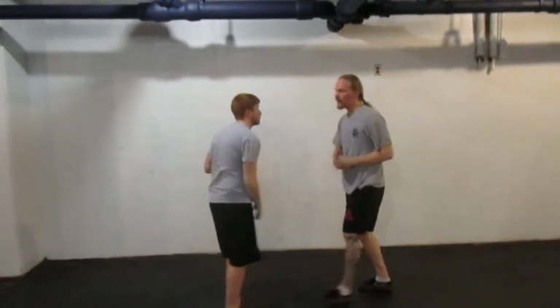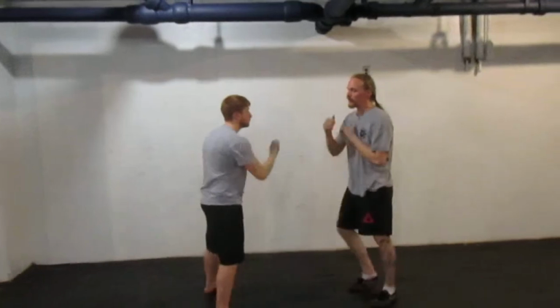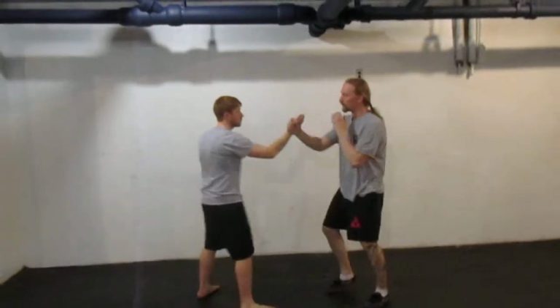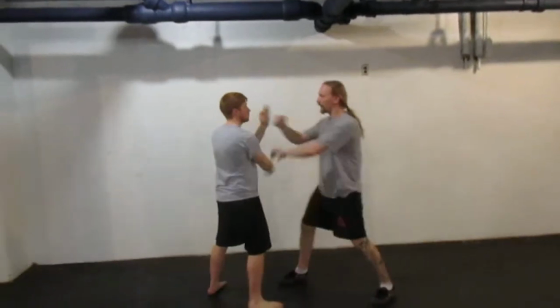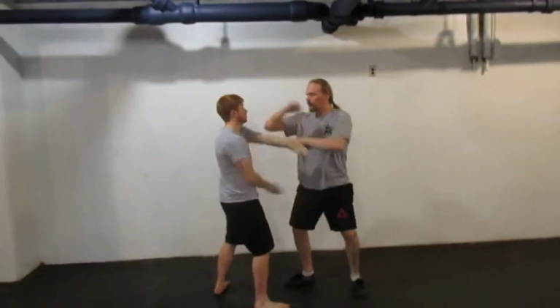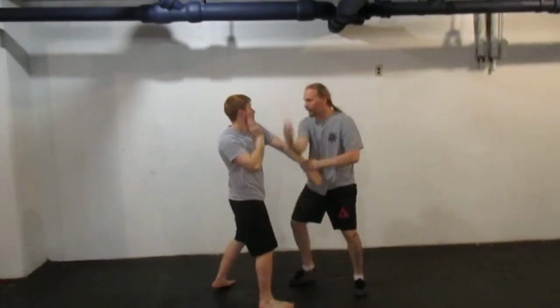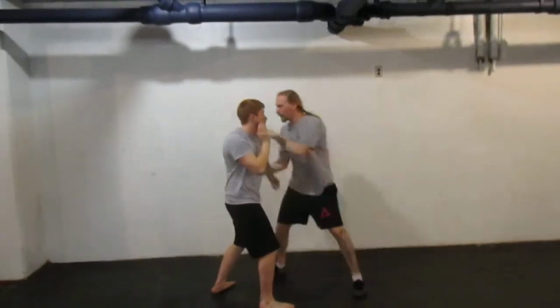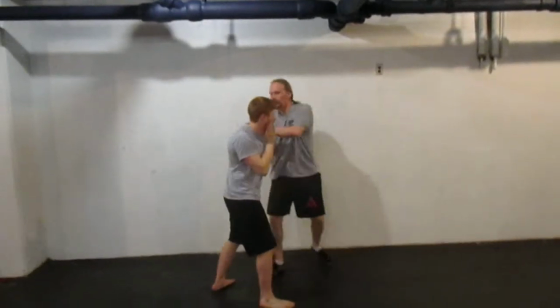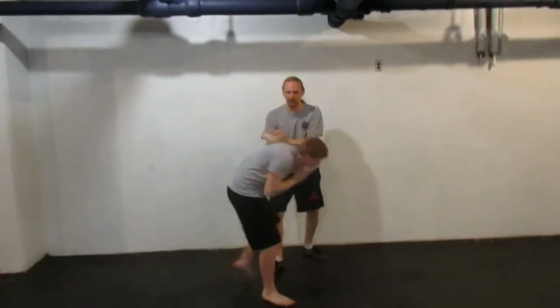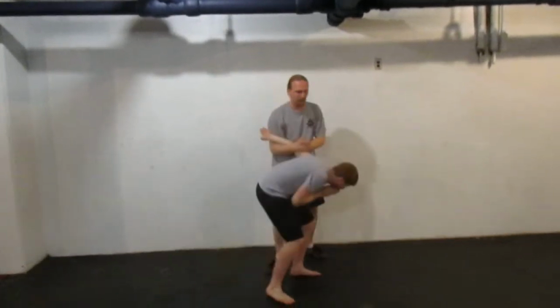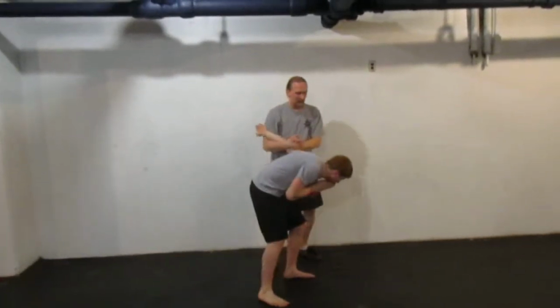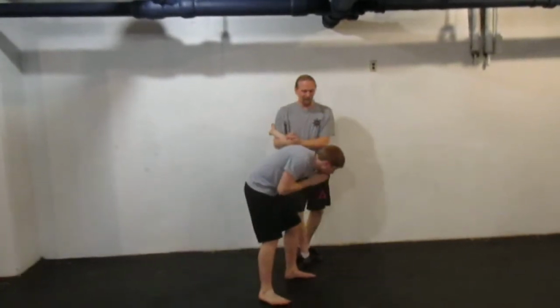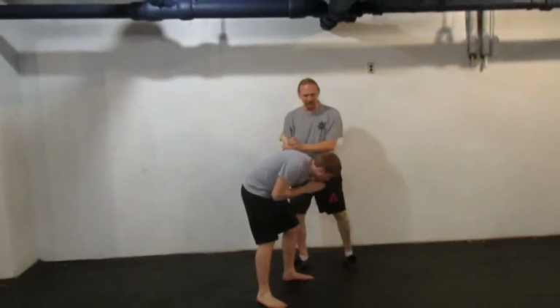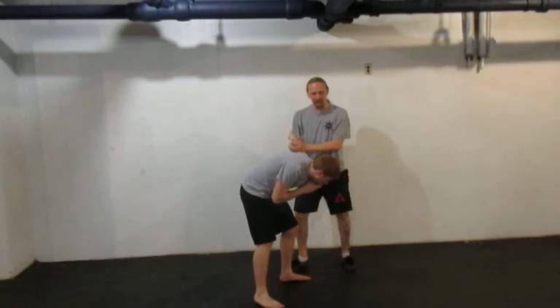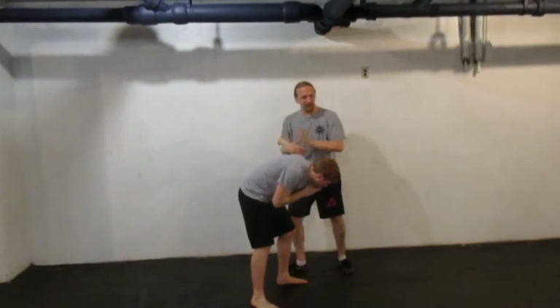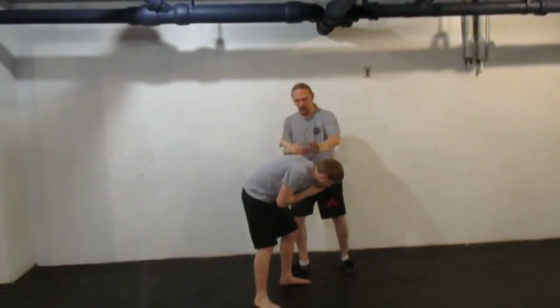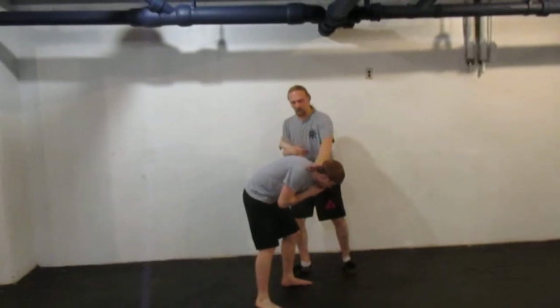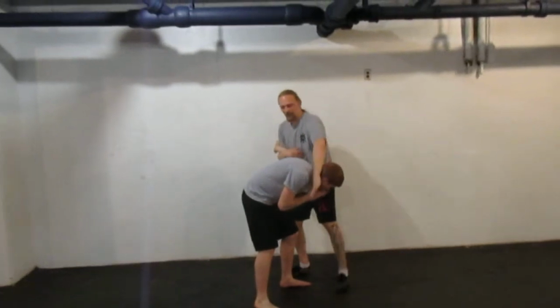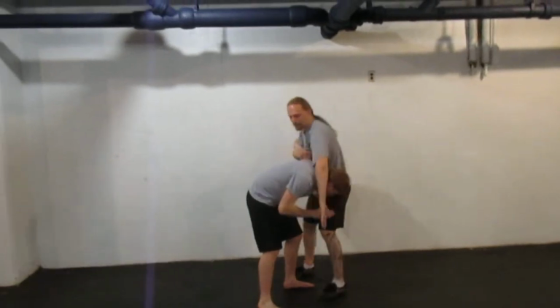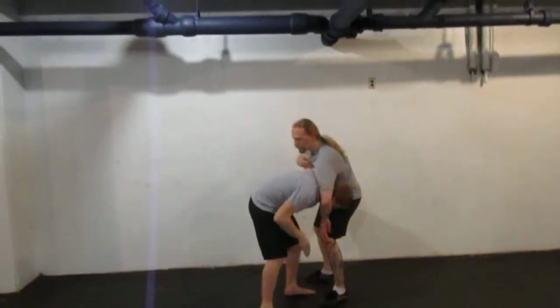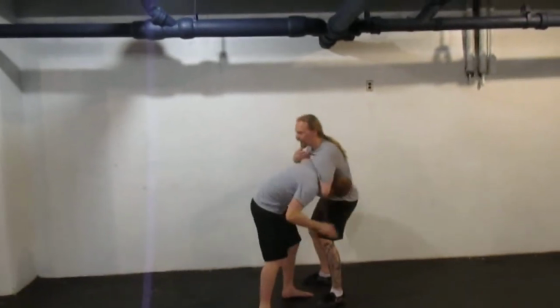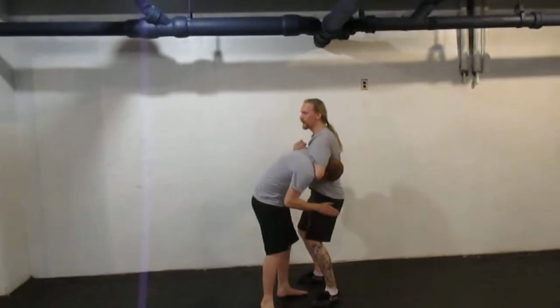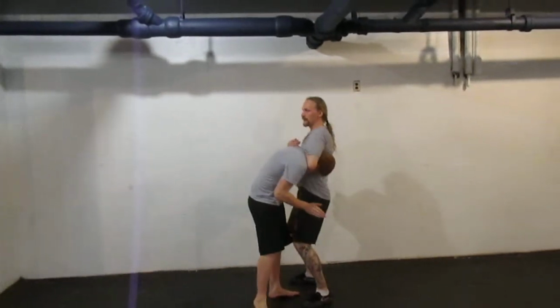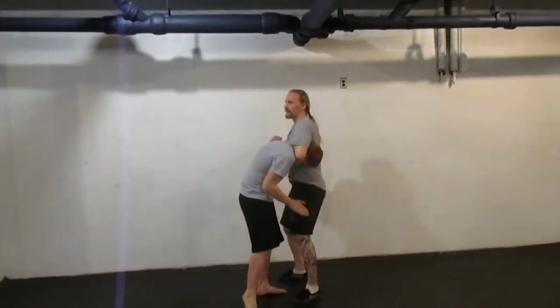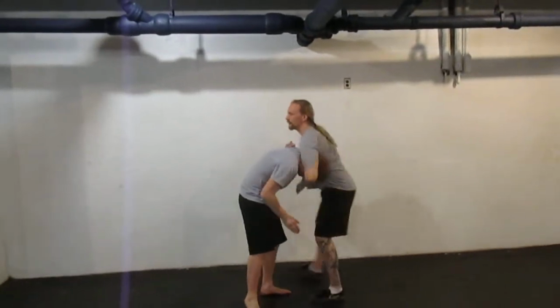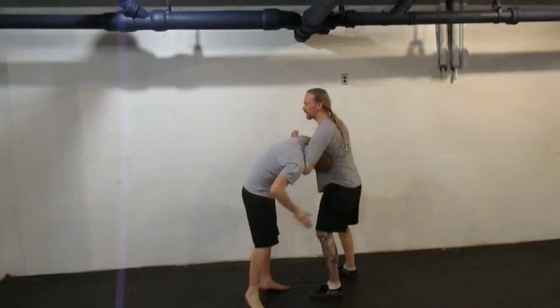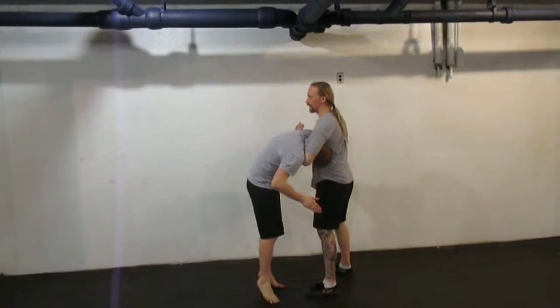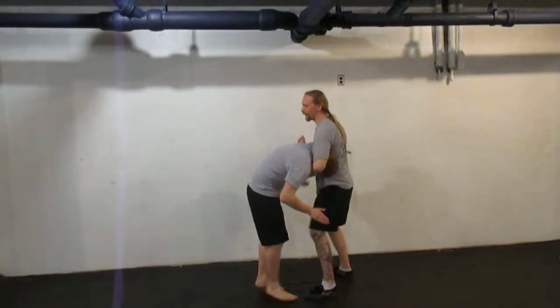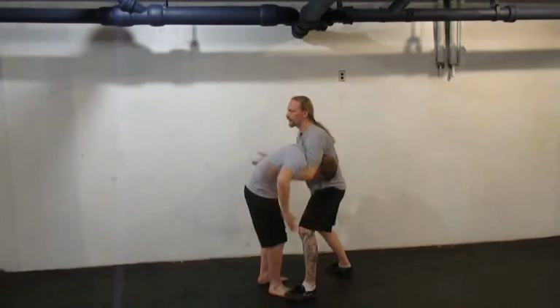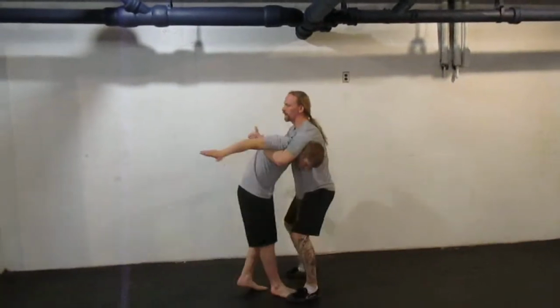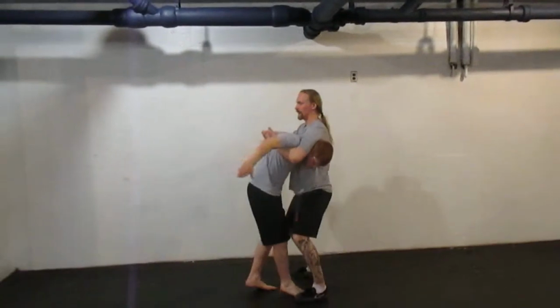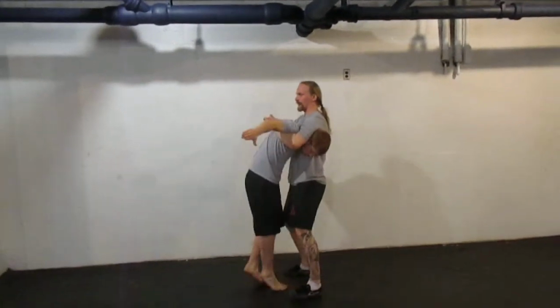And again, you can do all of those off the other arm as well. If I find myself in this position, you can bring it all back, shoot over the top — guillotine, face lock, stuck in.